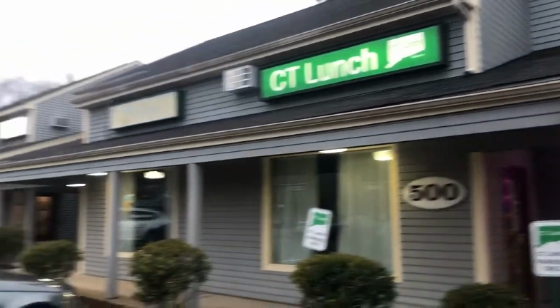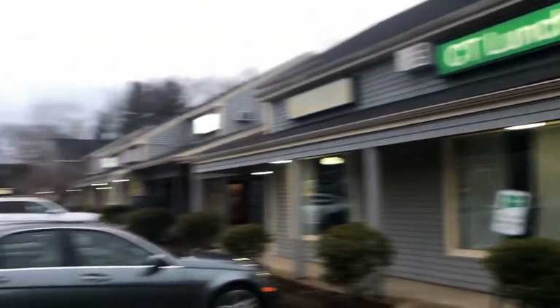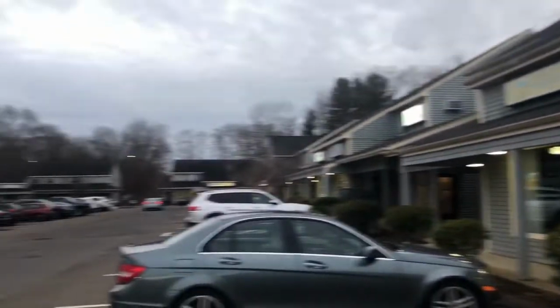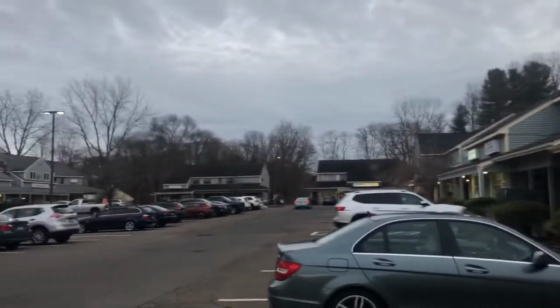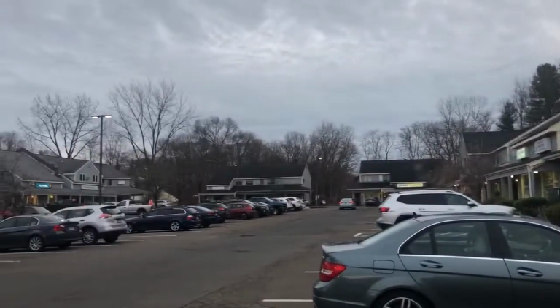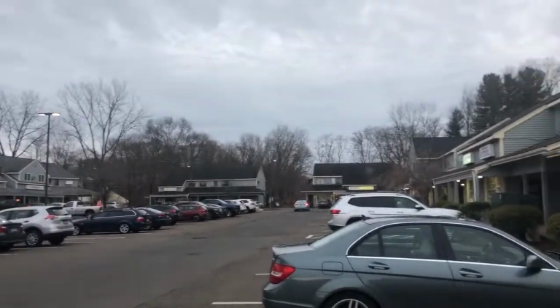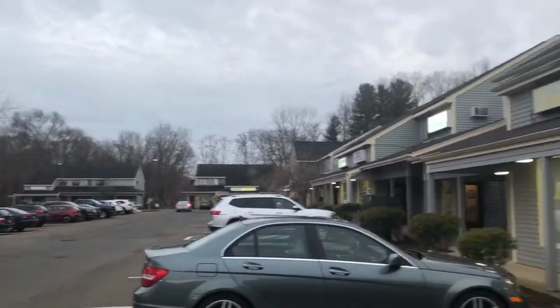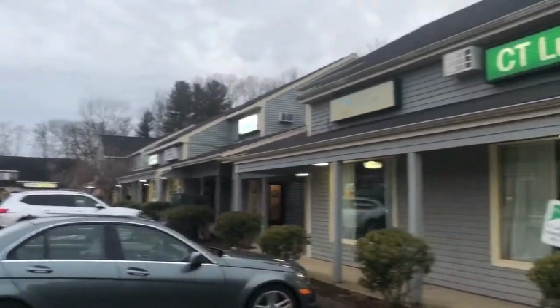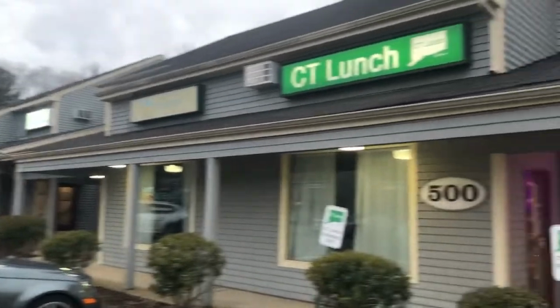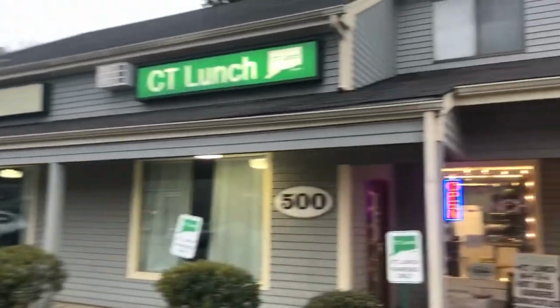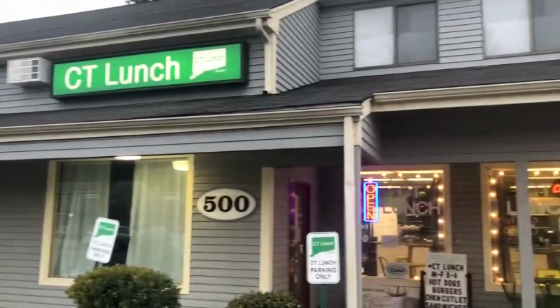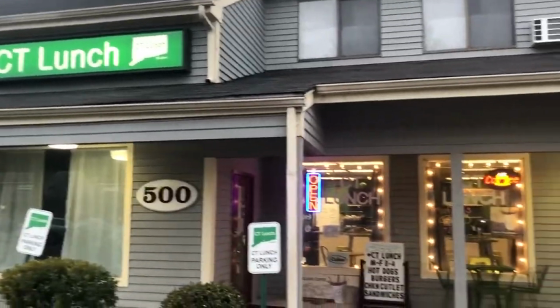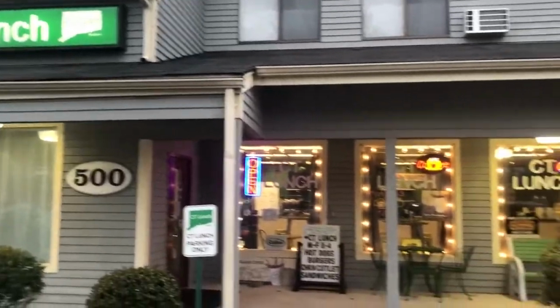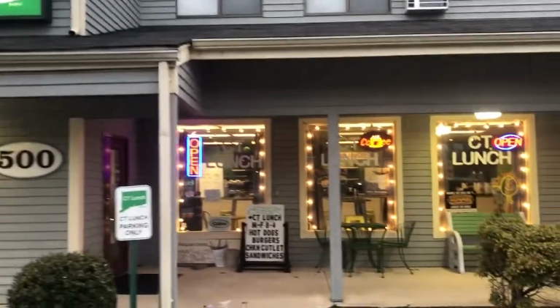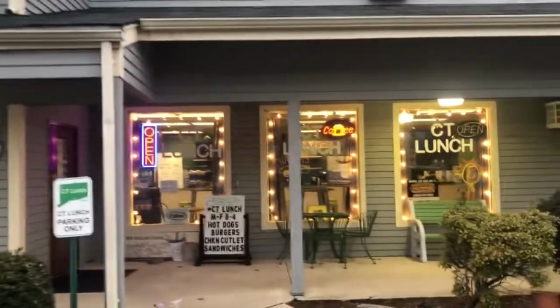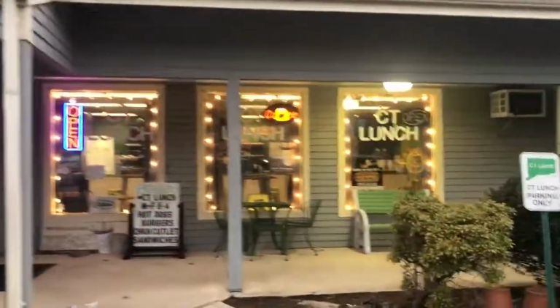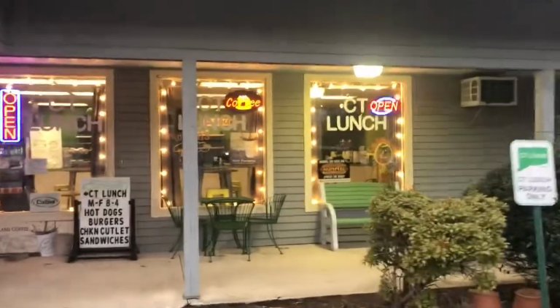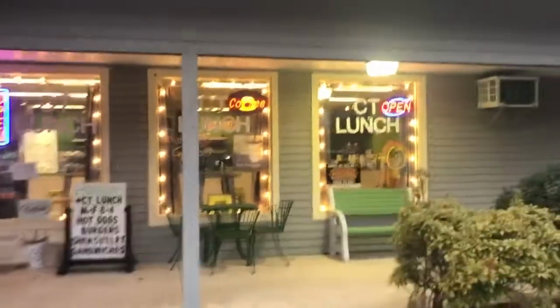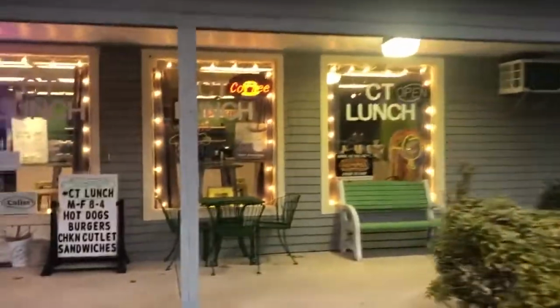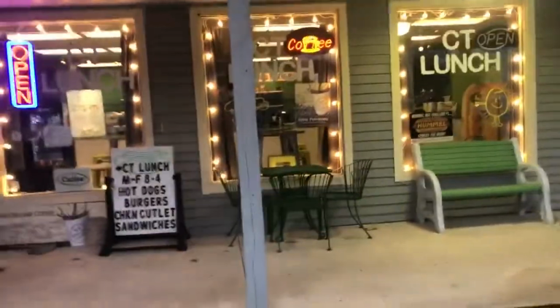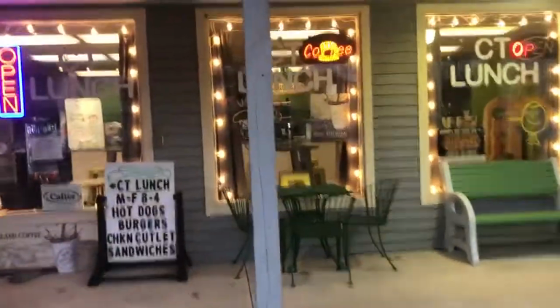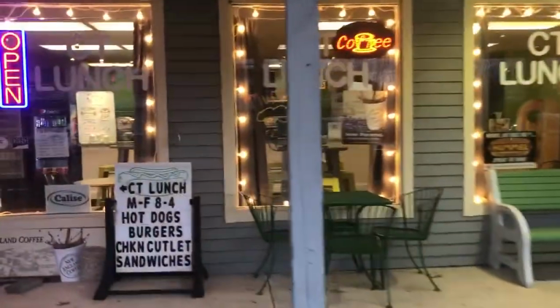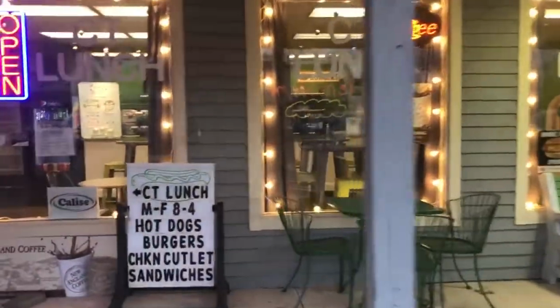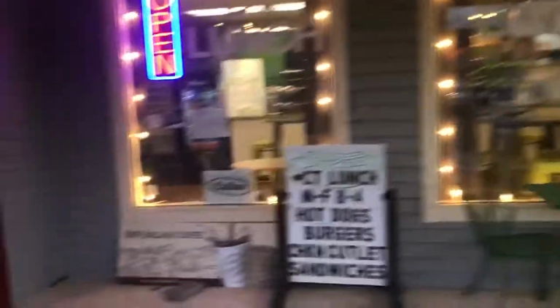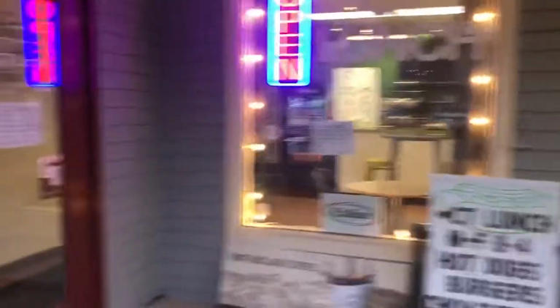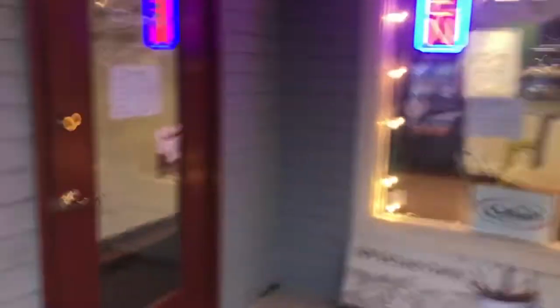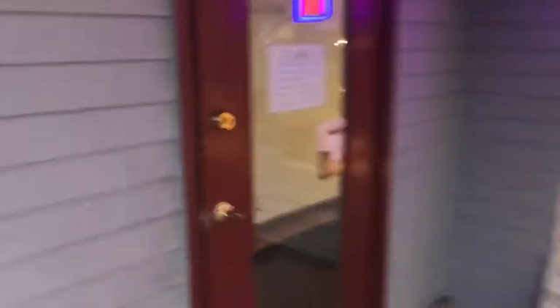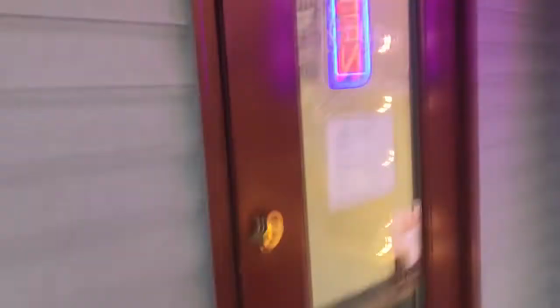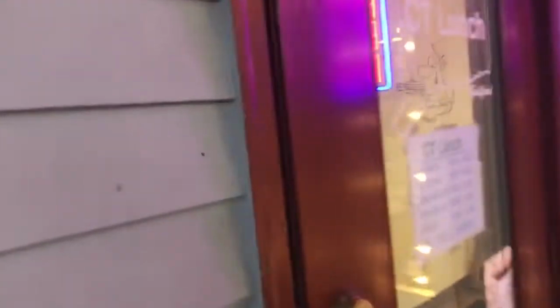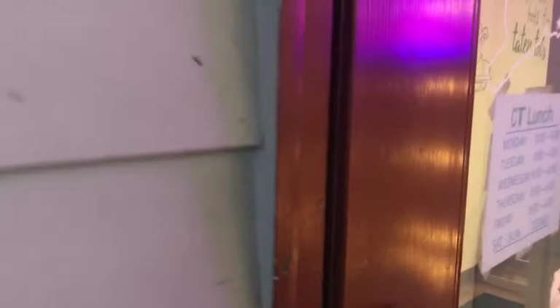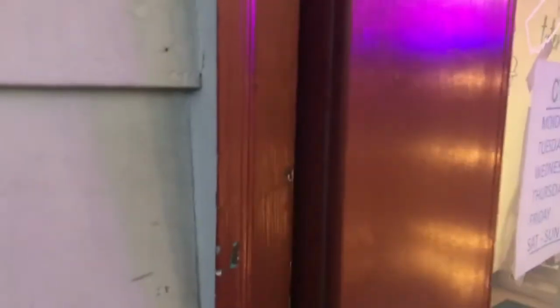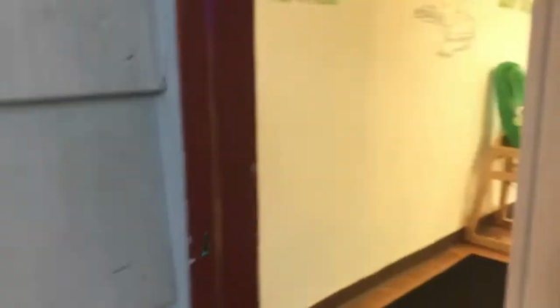Right now I'm in Village Walk in Guilford, Connecticut. This is CT Lunch and this is for sale. Lots of signage, cute furniture, all contemporary. This would be a great breakfast and lunch spot. Let me take you through.